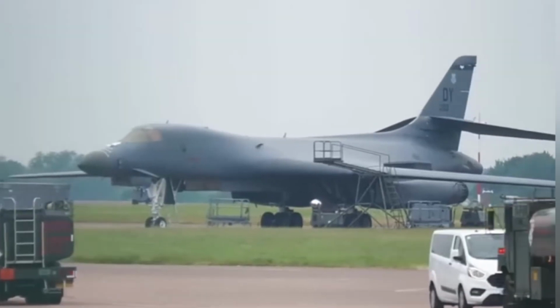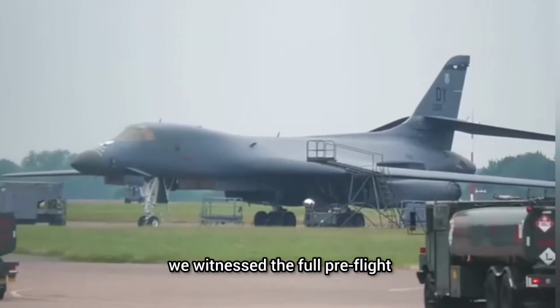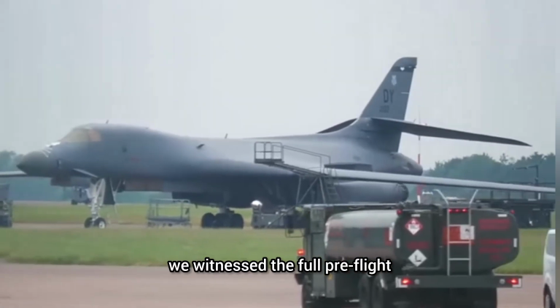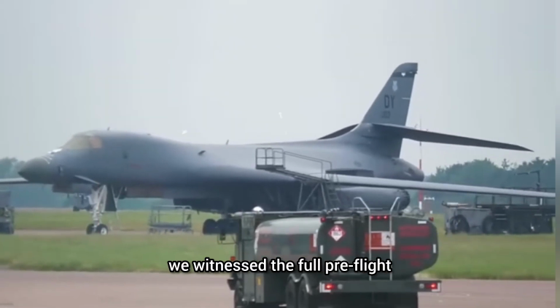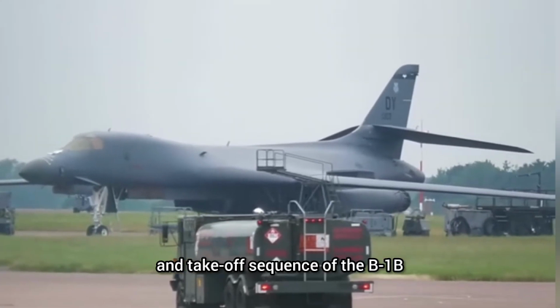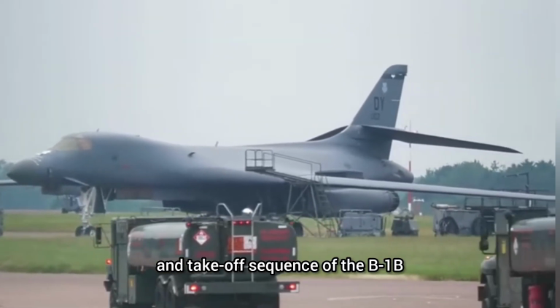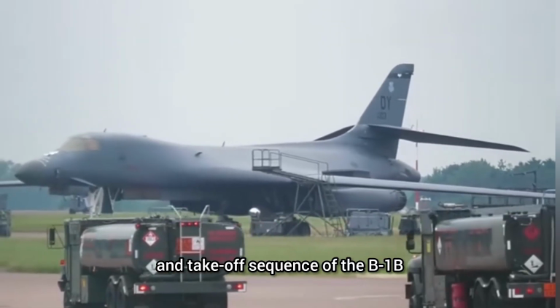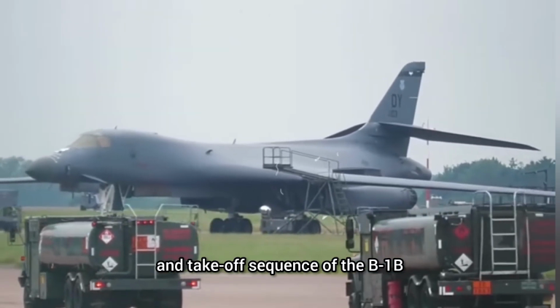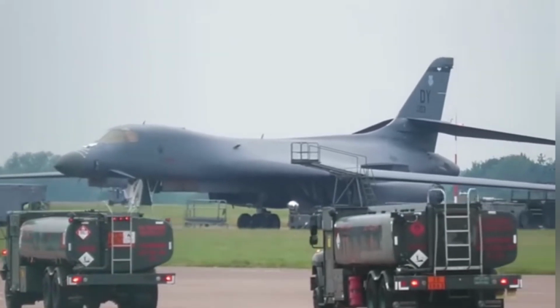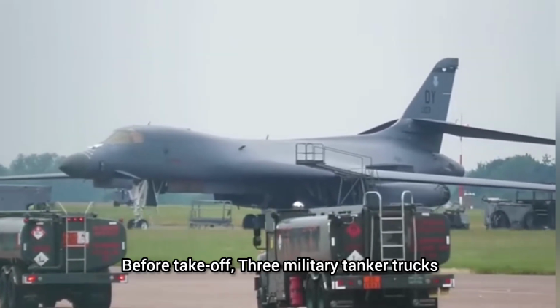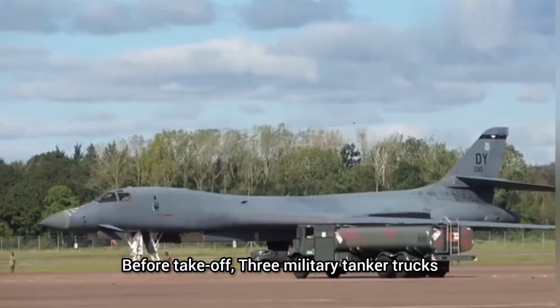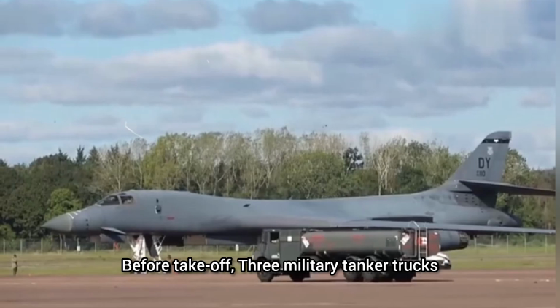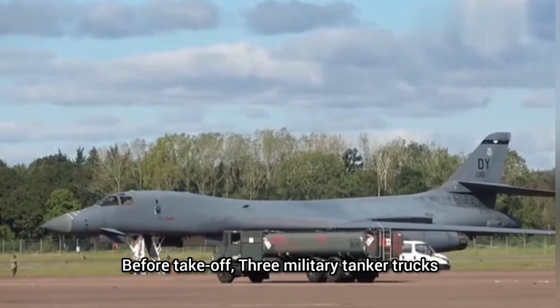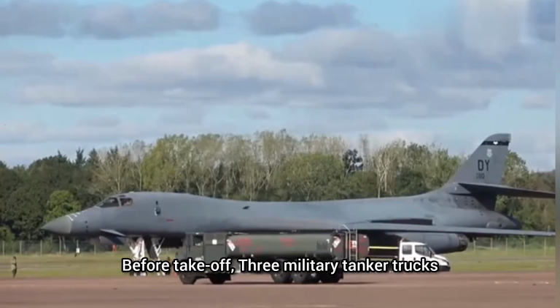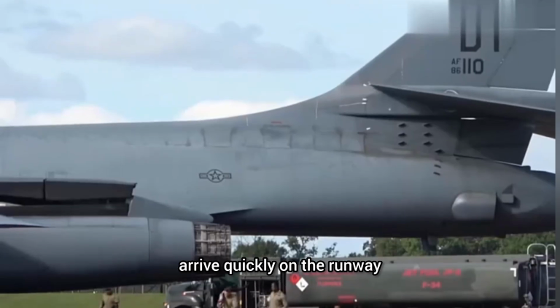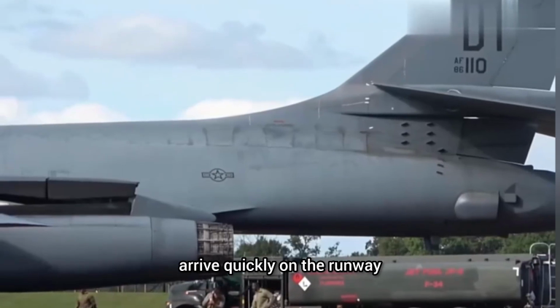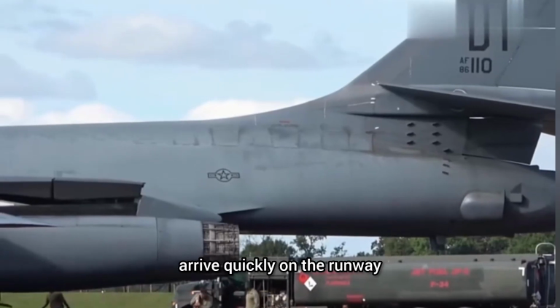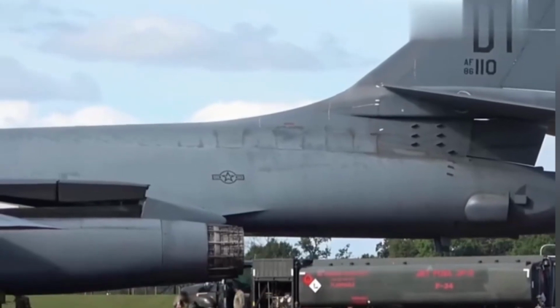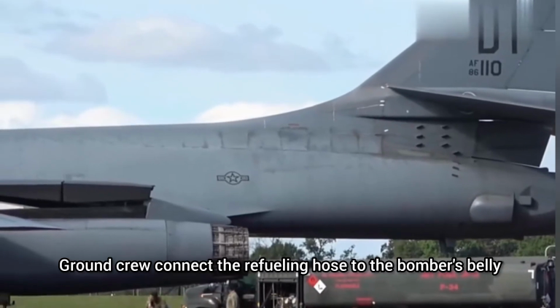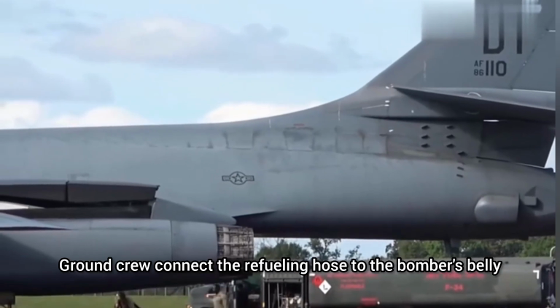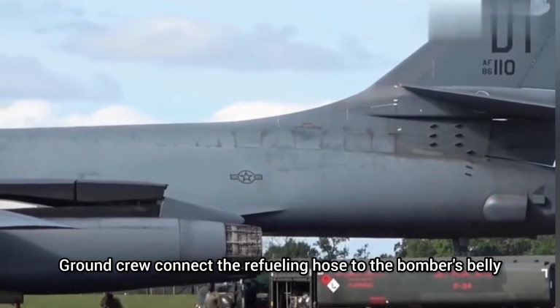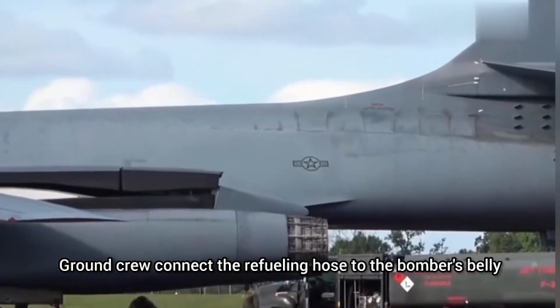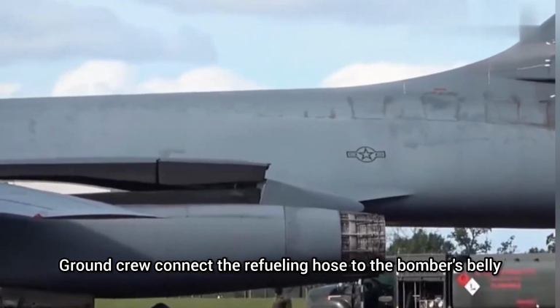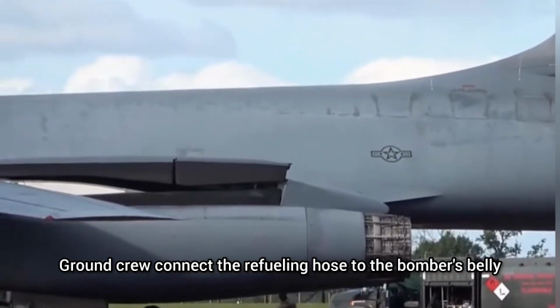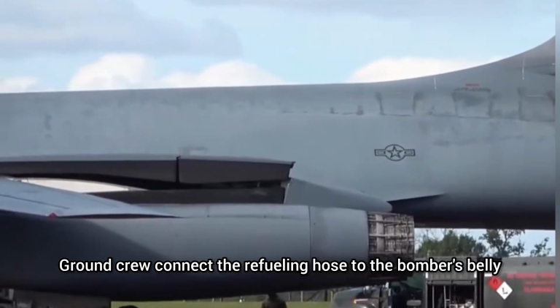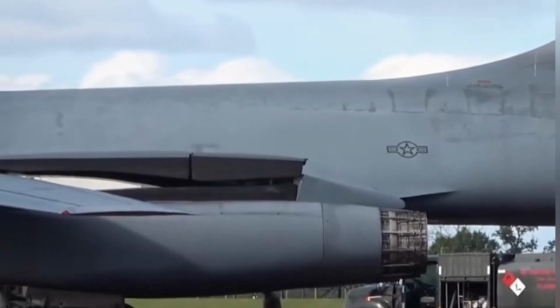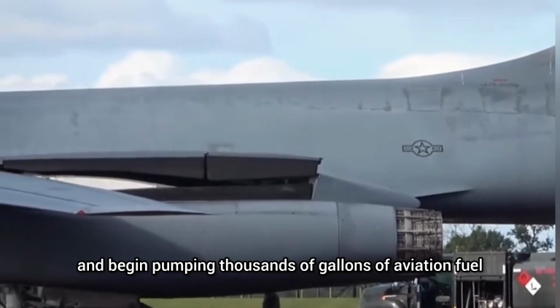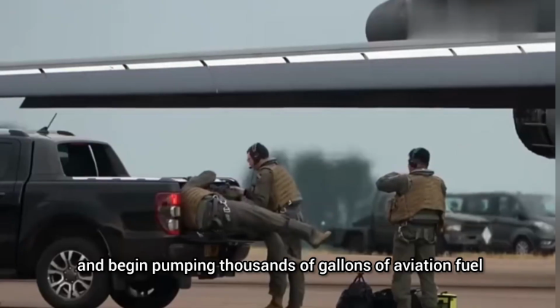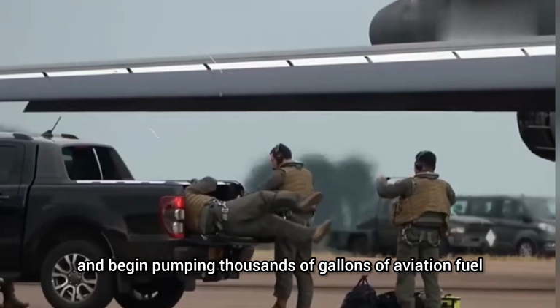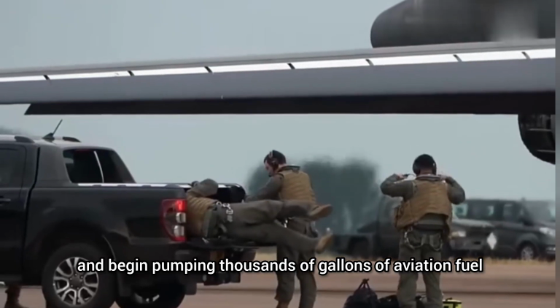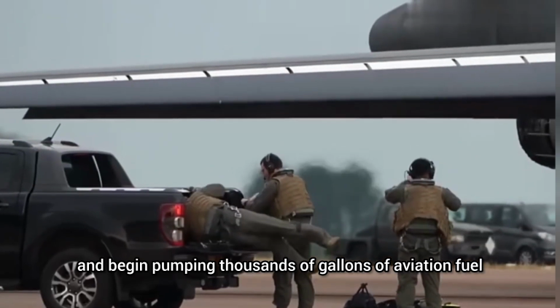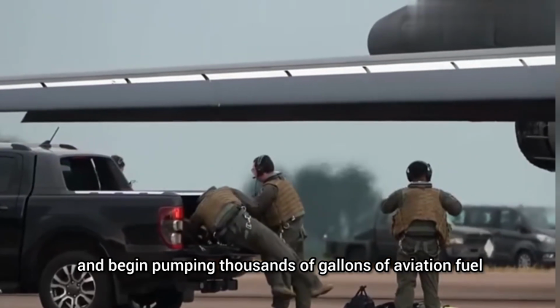Through the lens of photographer Wu Ma HD, we witness the full pre-flight and take-off sequence of the B-1B. Before take-off, three military tanker trucks arrive quickly on the runway. Ground crew connect the refueling hose to the bomber's belly and begin pumping thousands of gallons of aviation fuel.